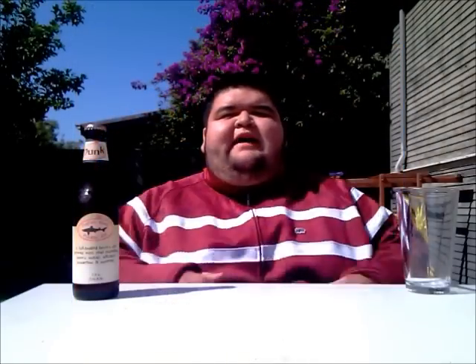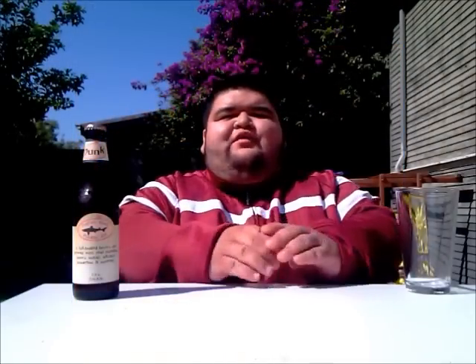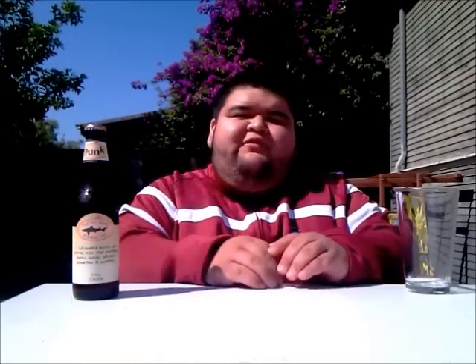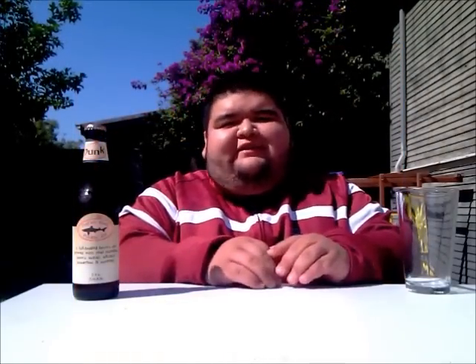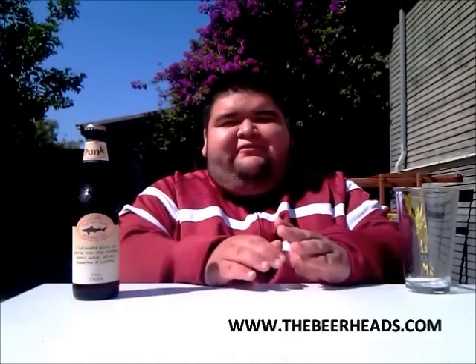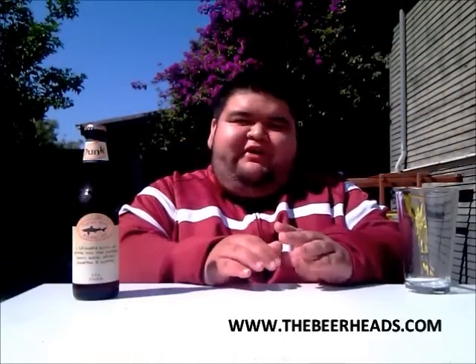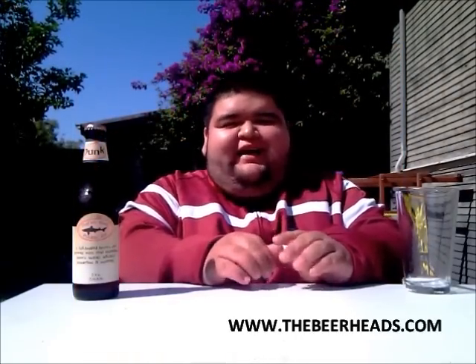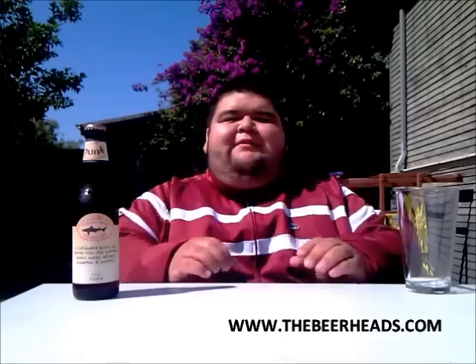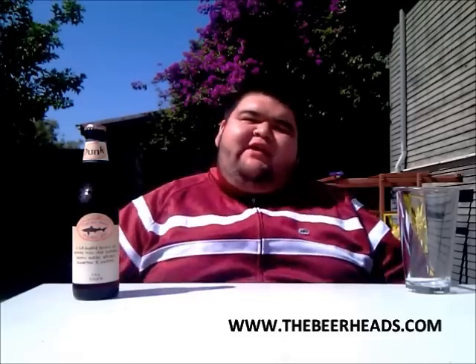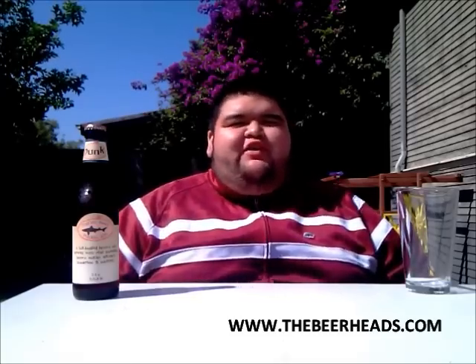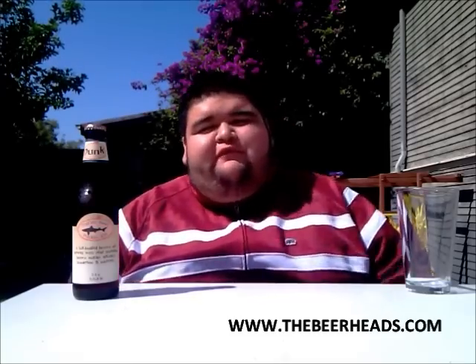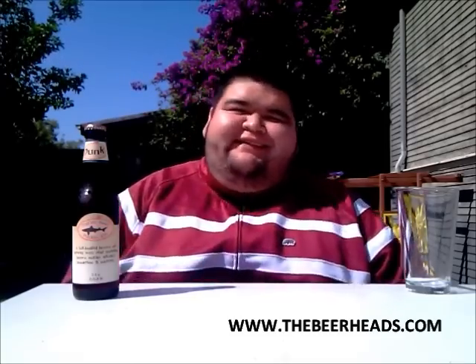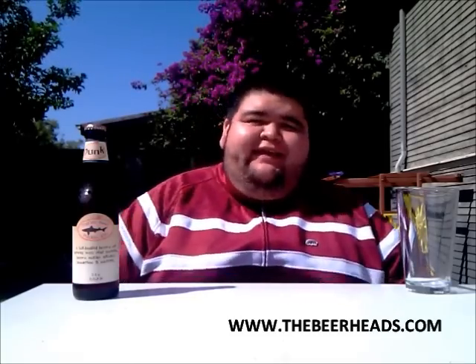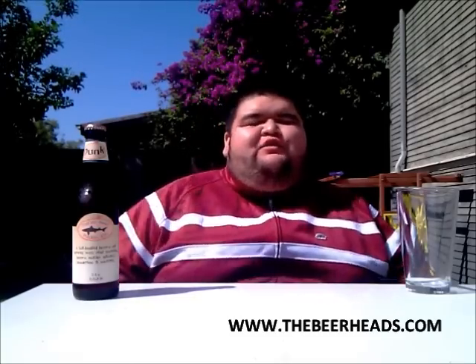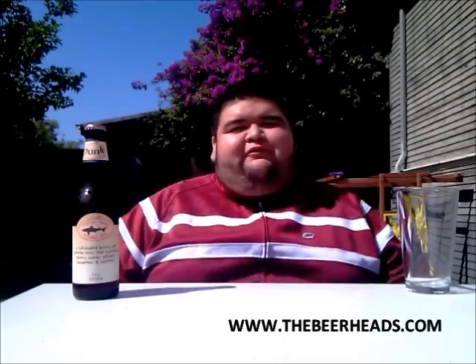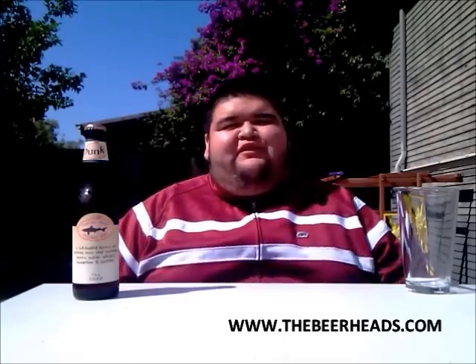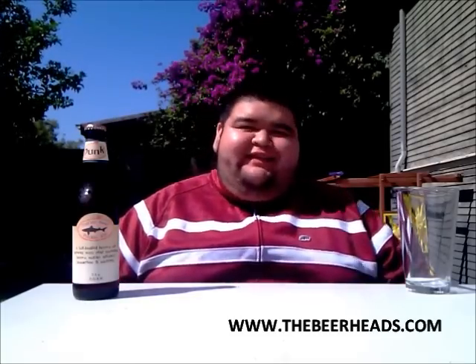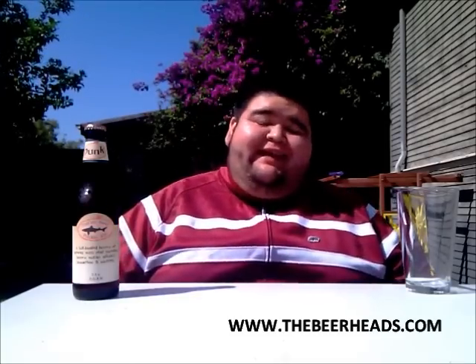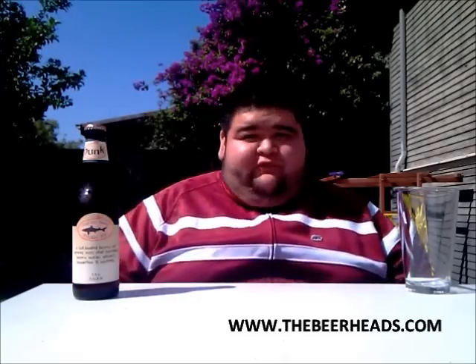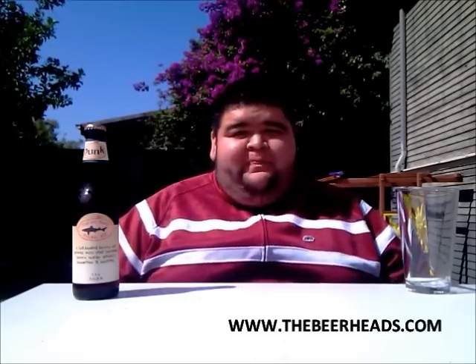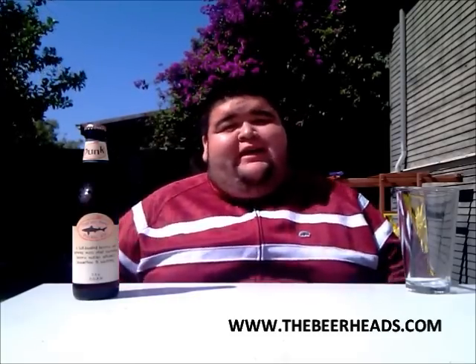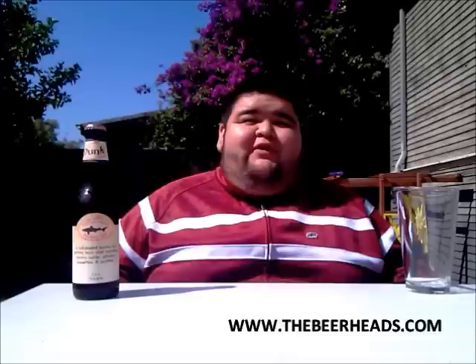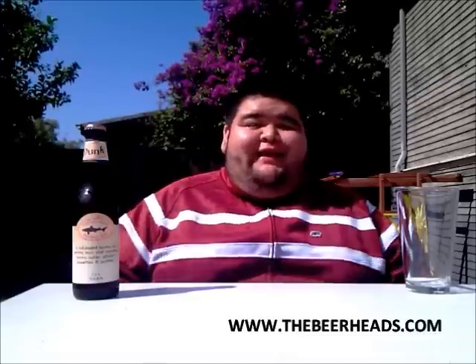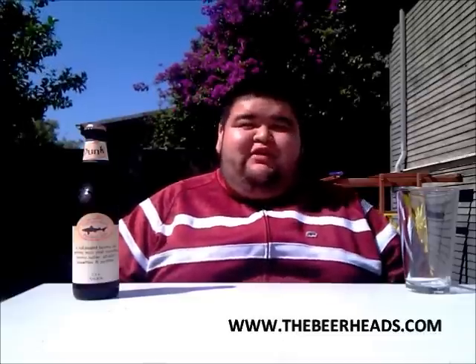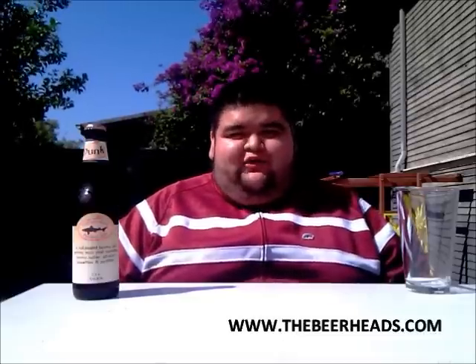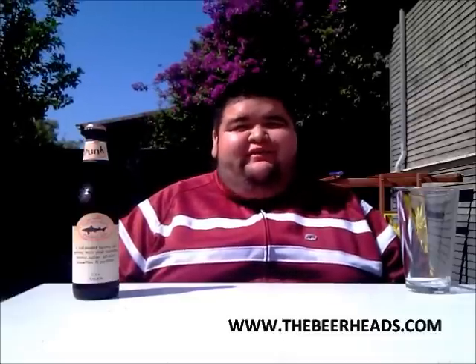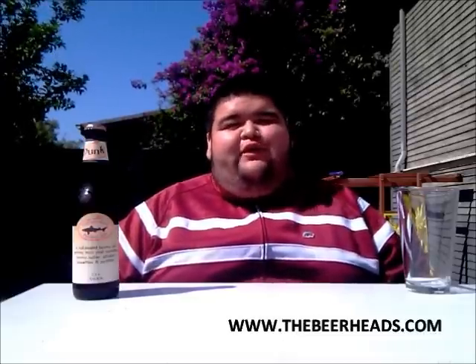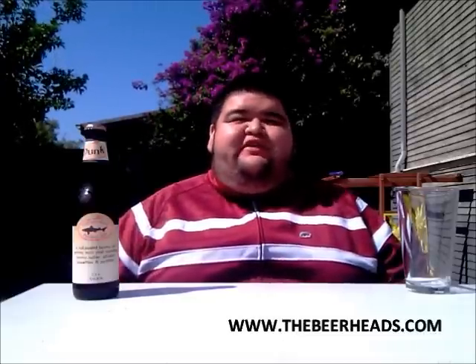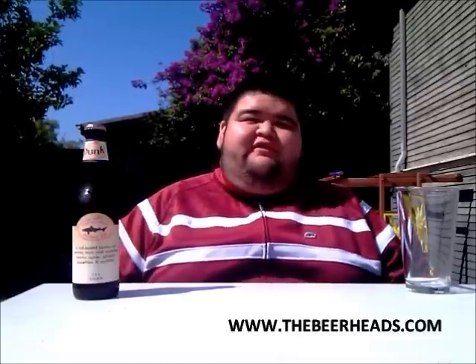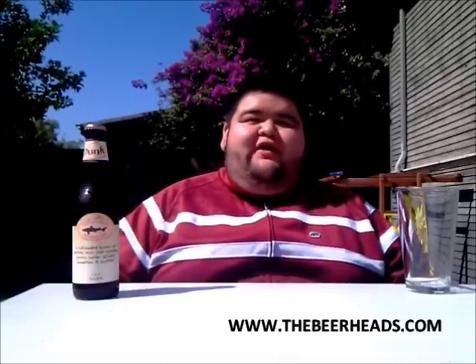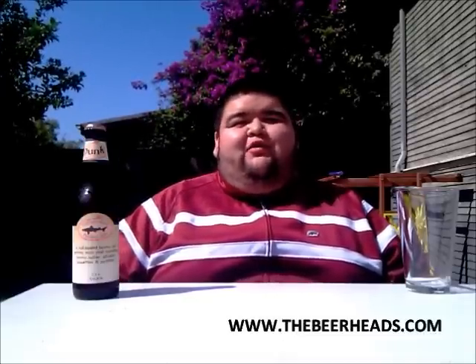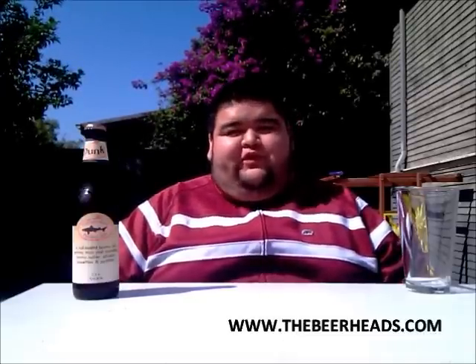How's it going everyone? It's Jay from thebeerheads.com here with another review for today. So without further ado, let's get into today's review. Now we're going to be heading to Milton, Delaware to the one and only Dogfish Head Craft Ale Brewery.